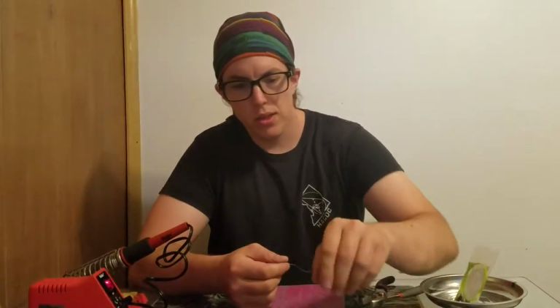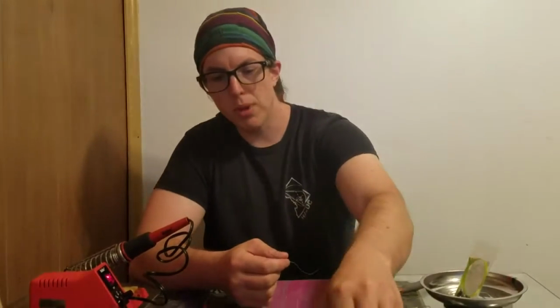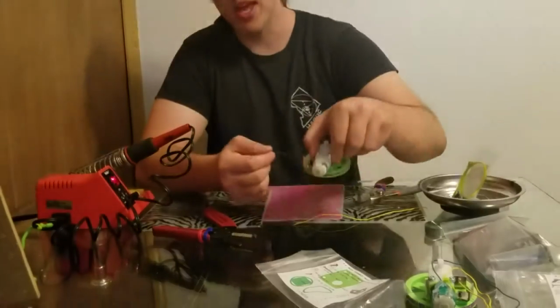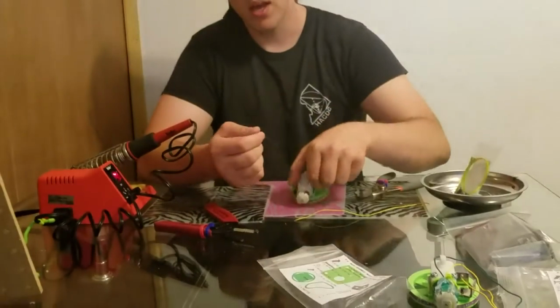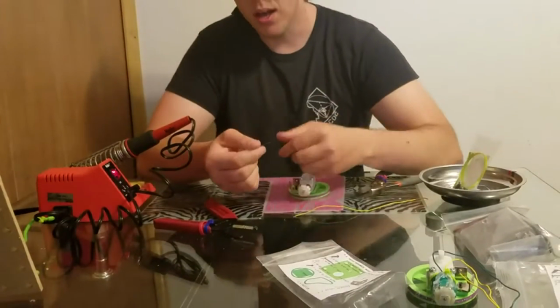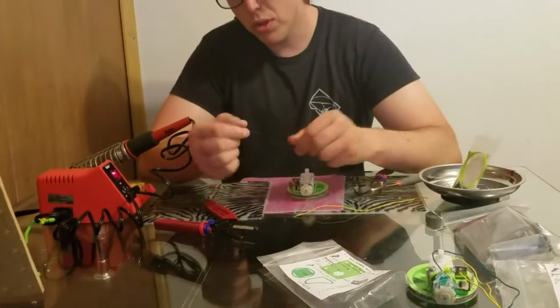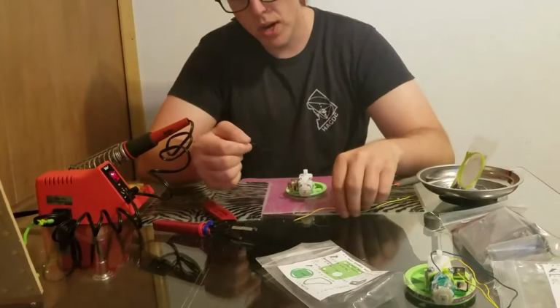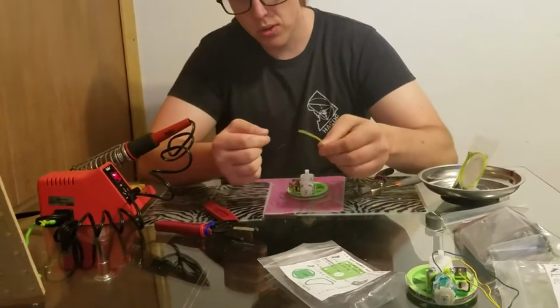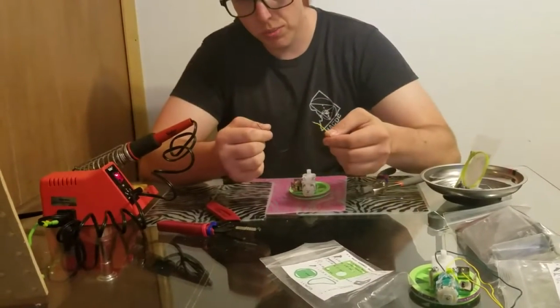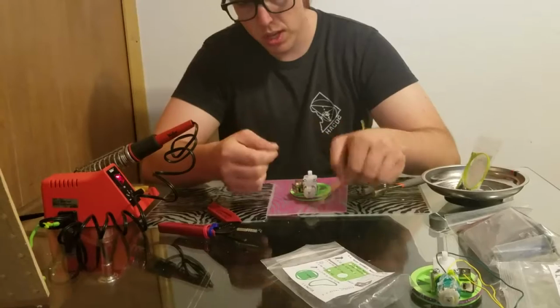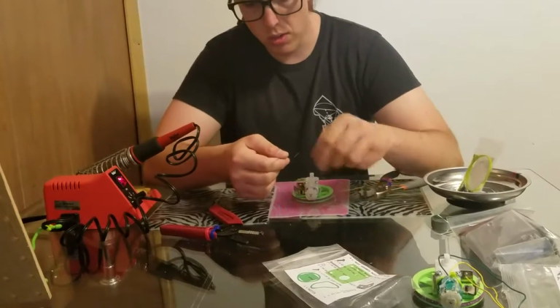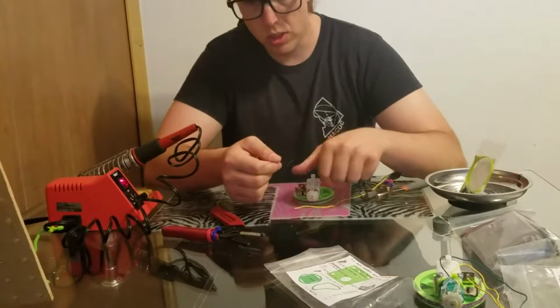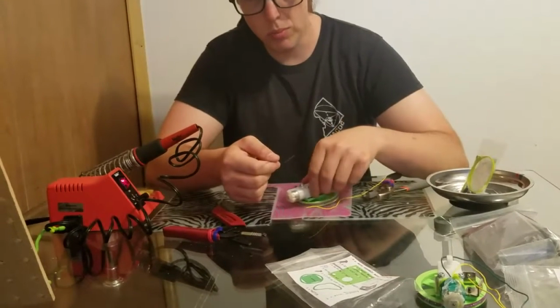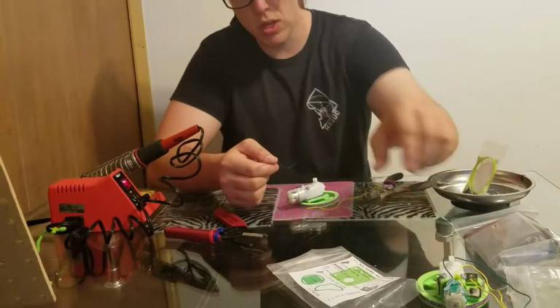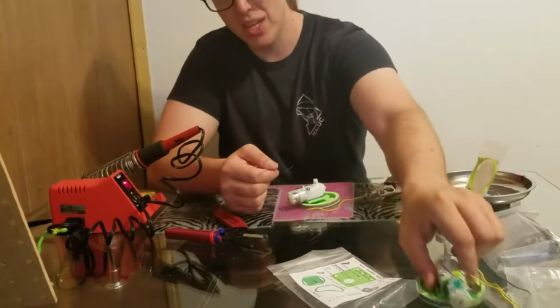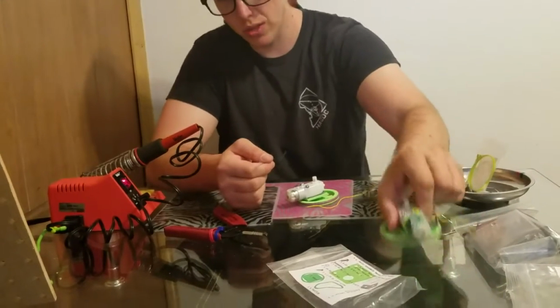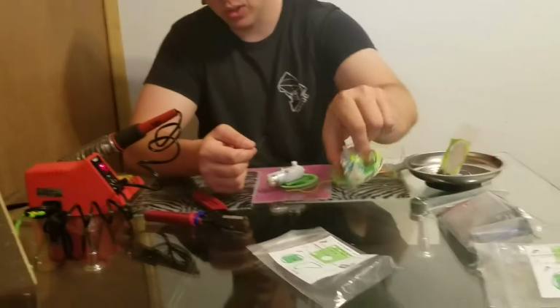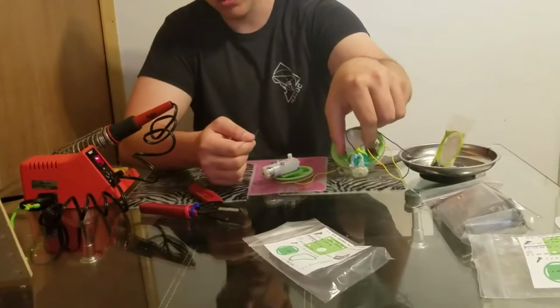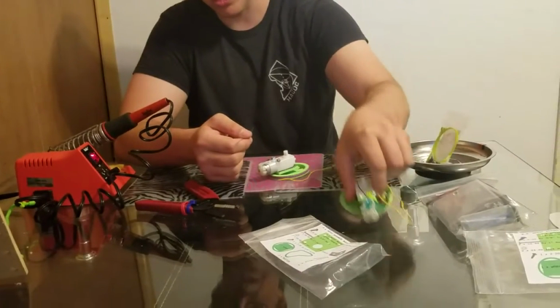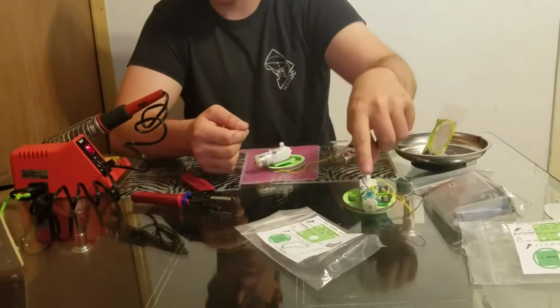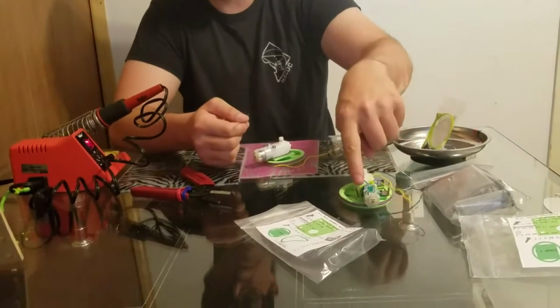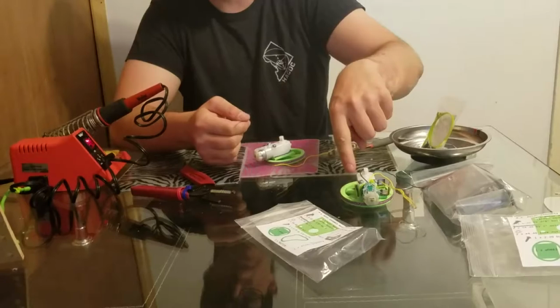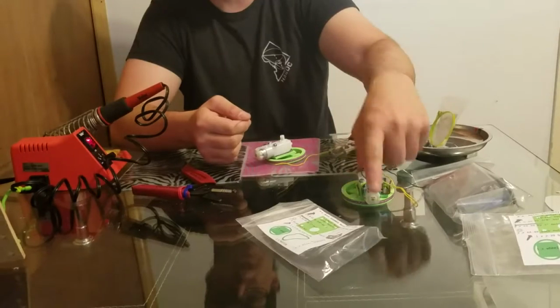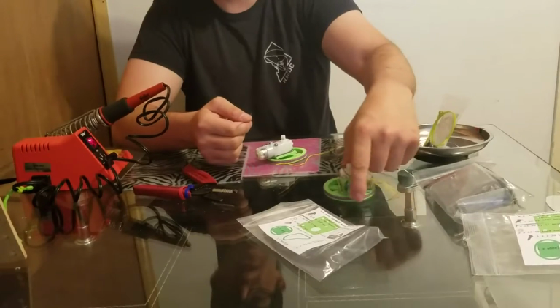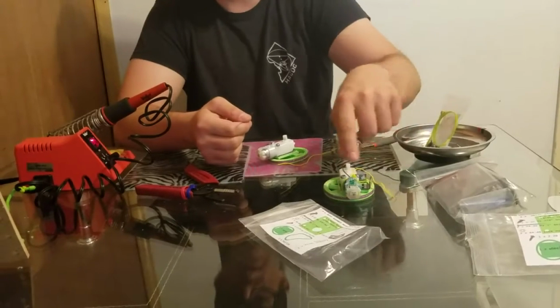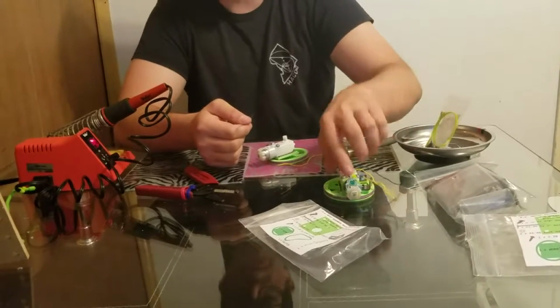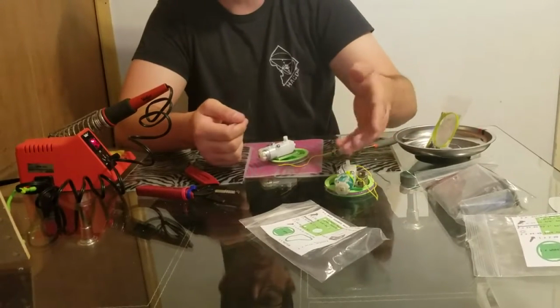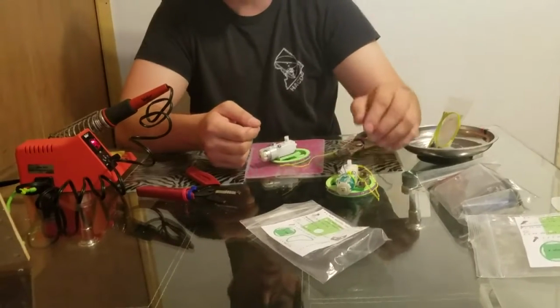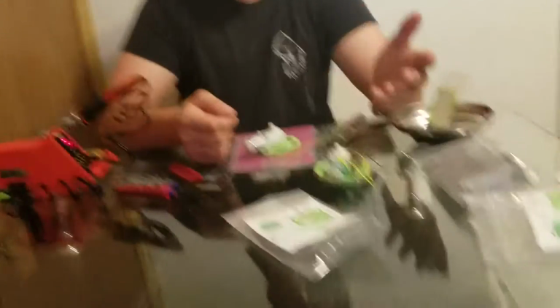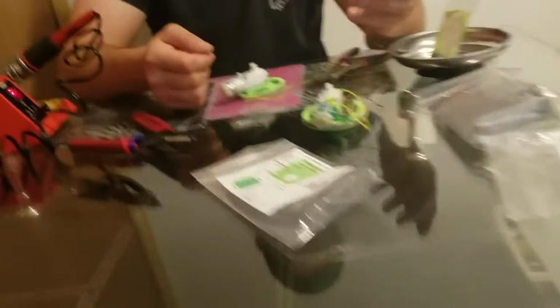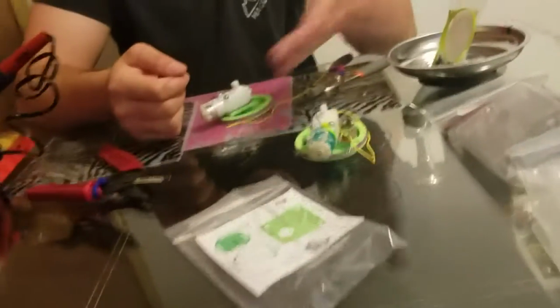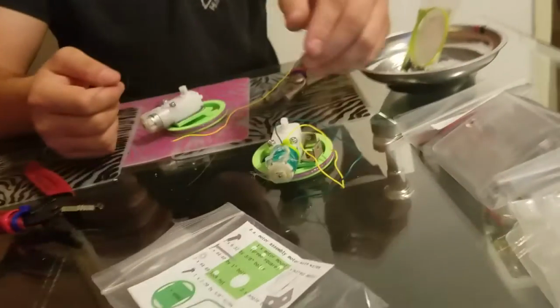My name is Danny. Once you have the wires stripped, you're going to make sure that you match the colors on here. This has green on the right hand side if it's placed like this, although from the video's point of view it's the left hand side.